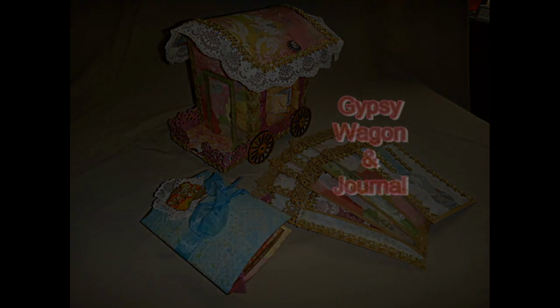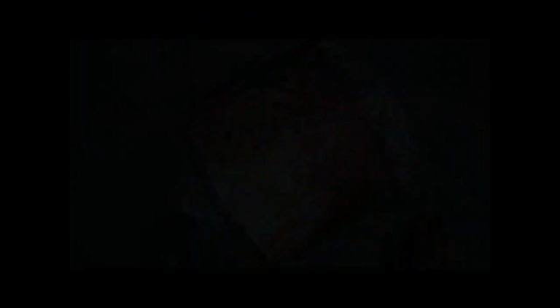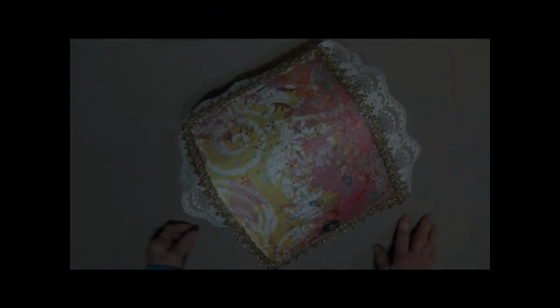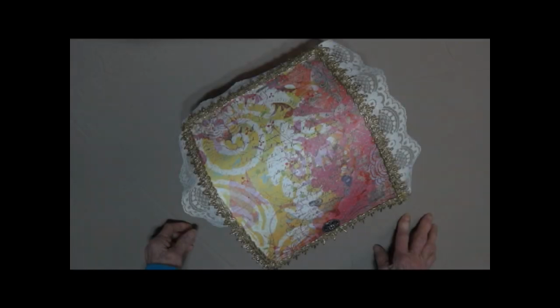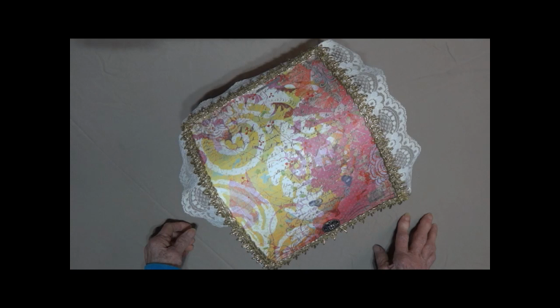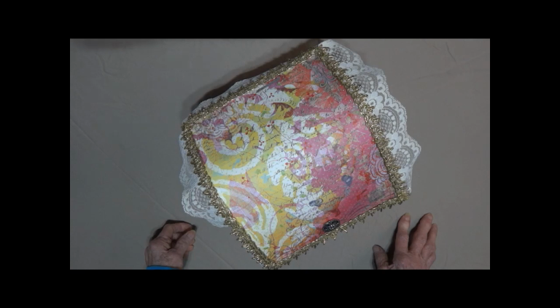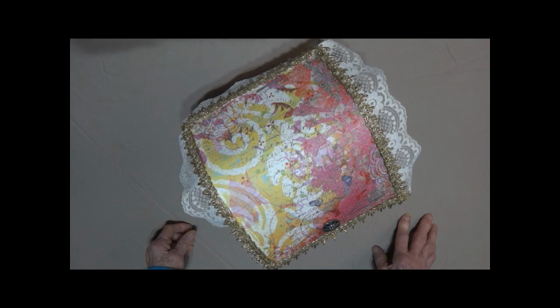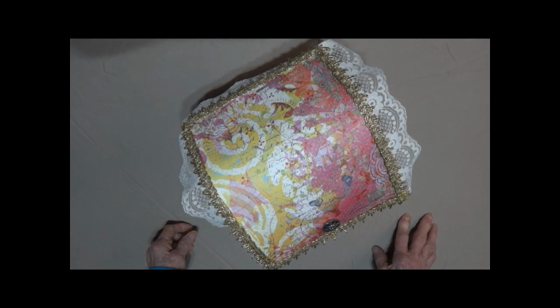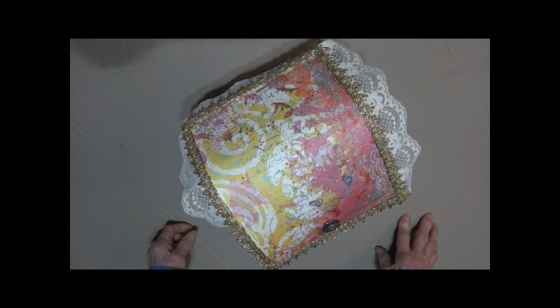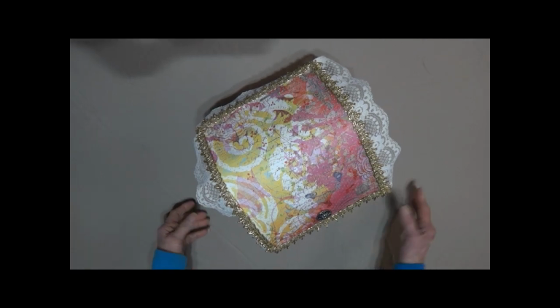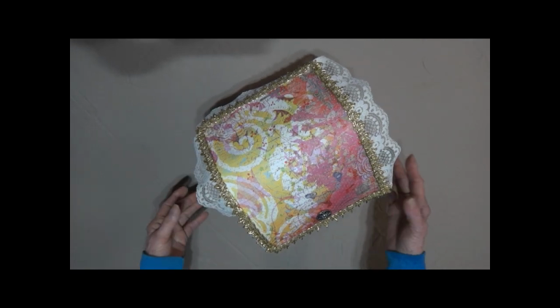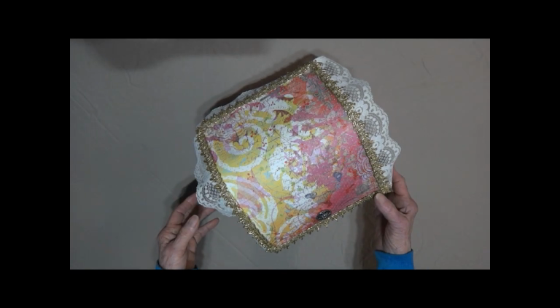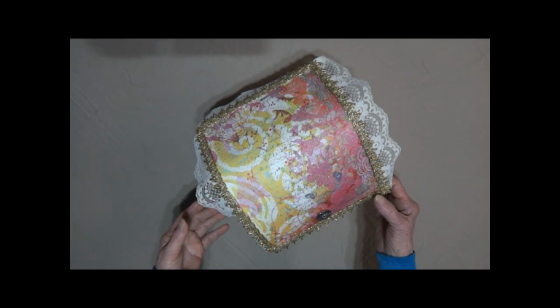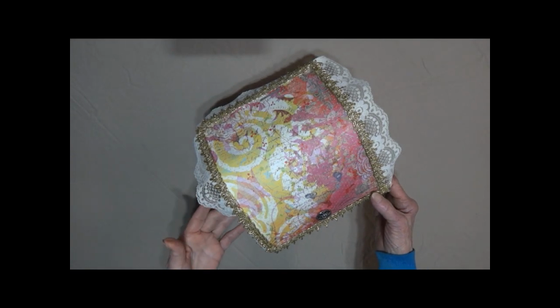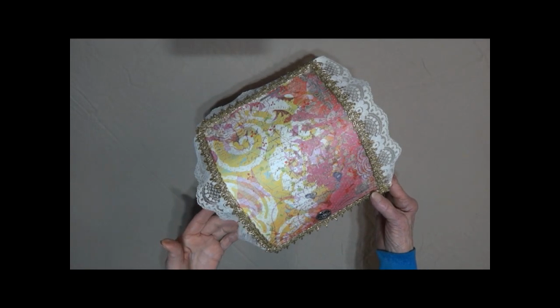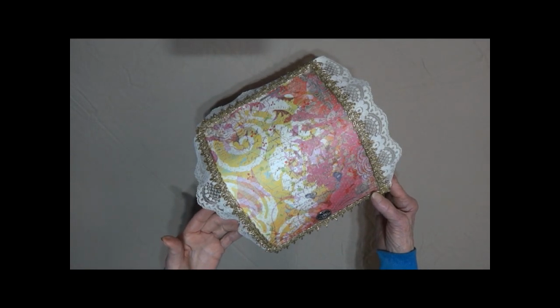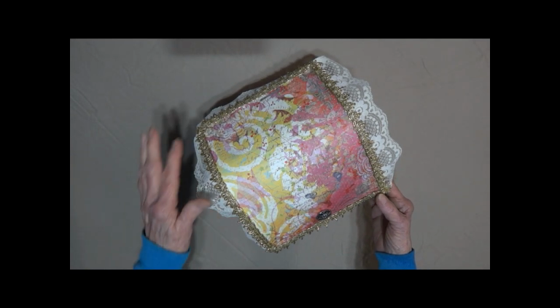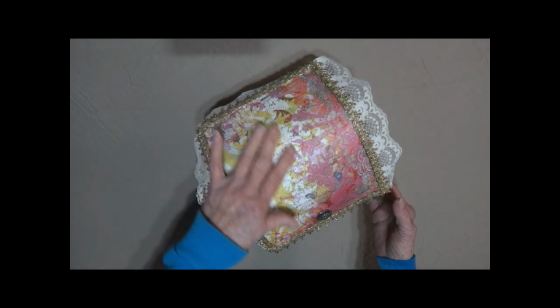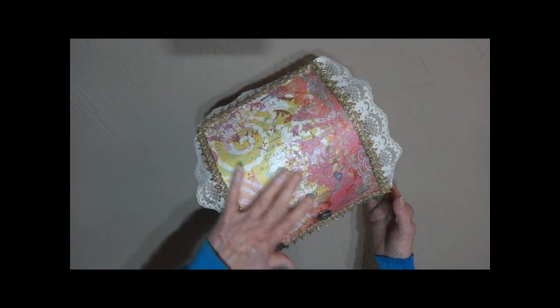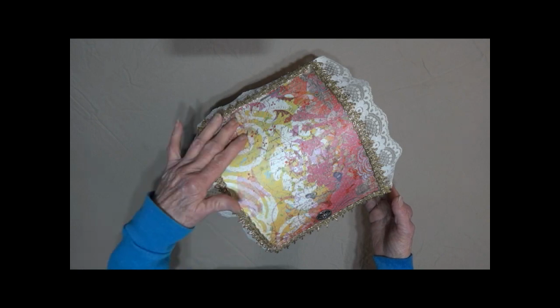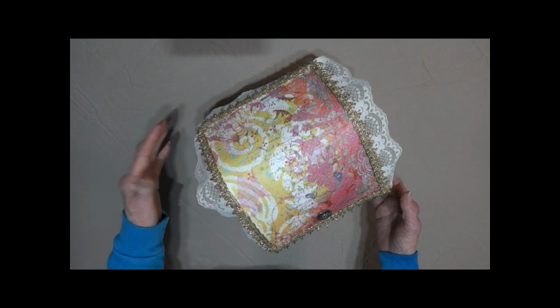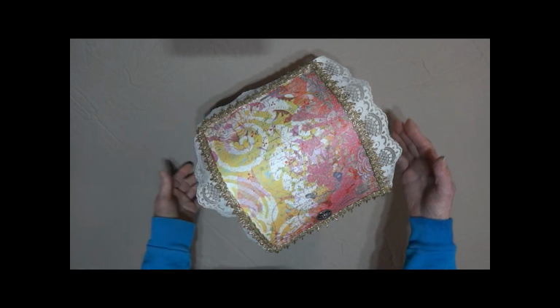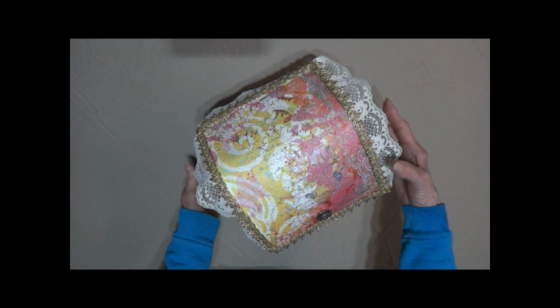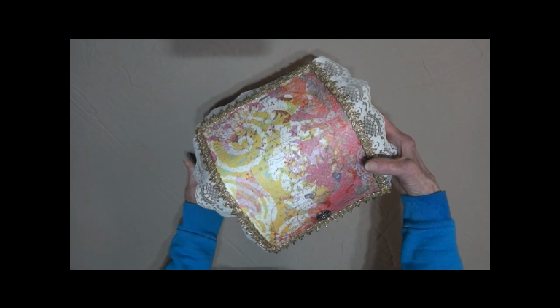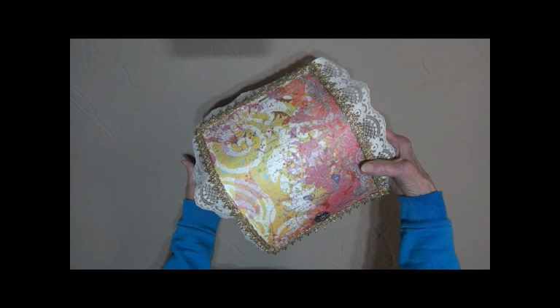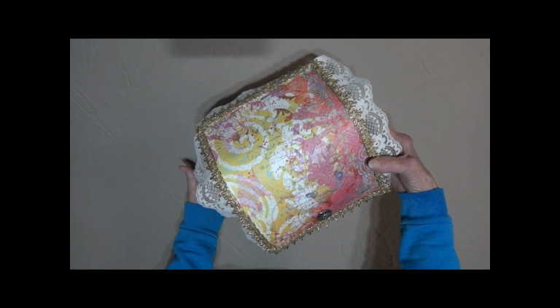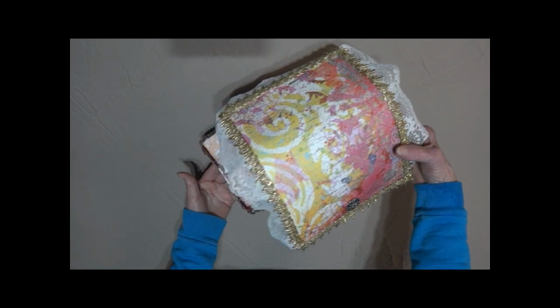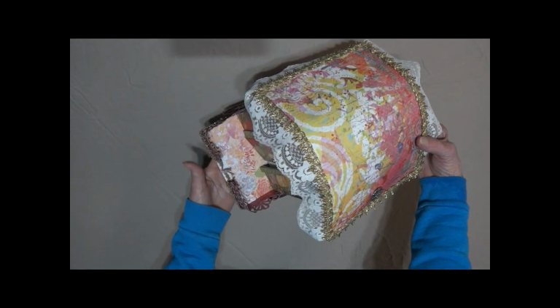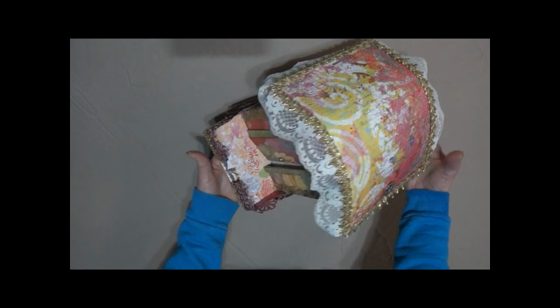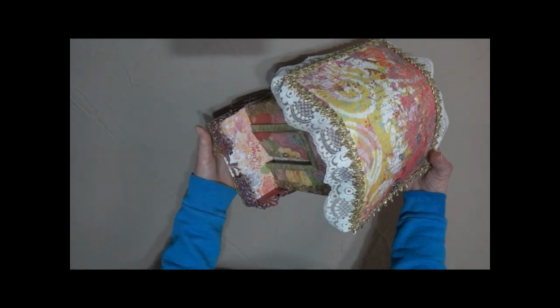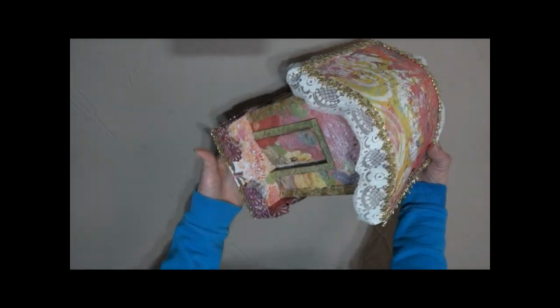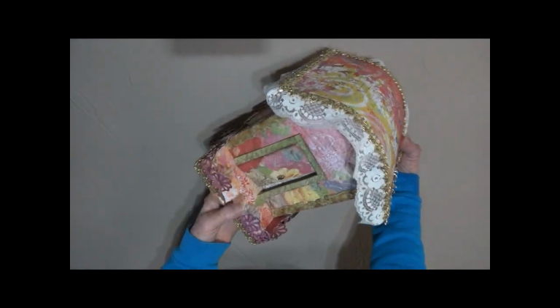This is Linda with KC Creations bringing you the tour of the gypsy wagon. You're looking at the roof now. This is the front.